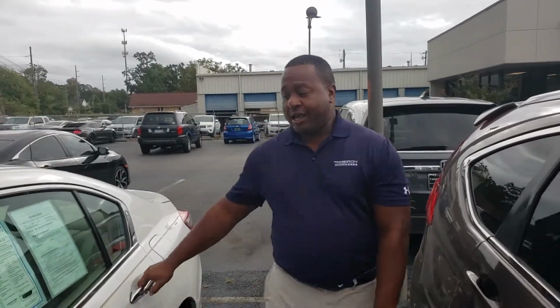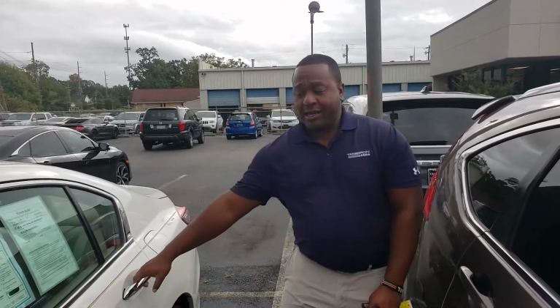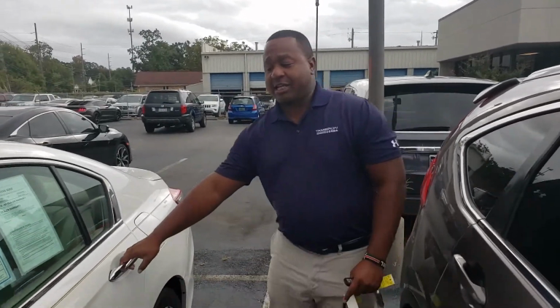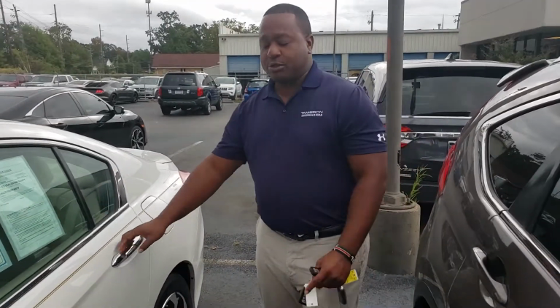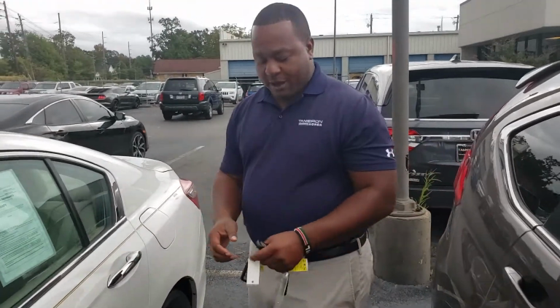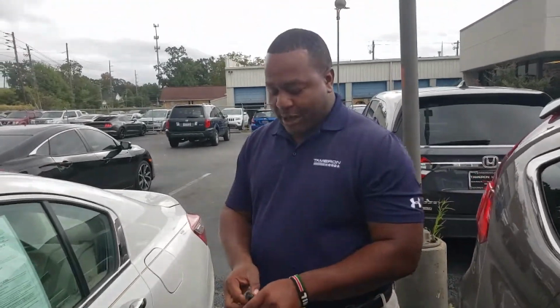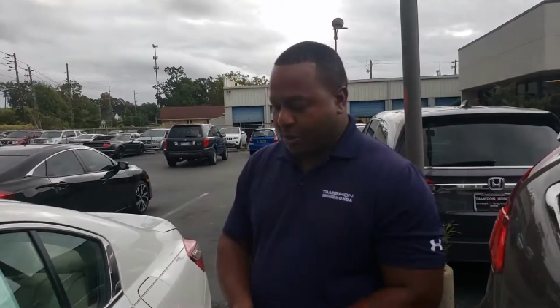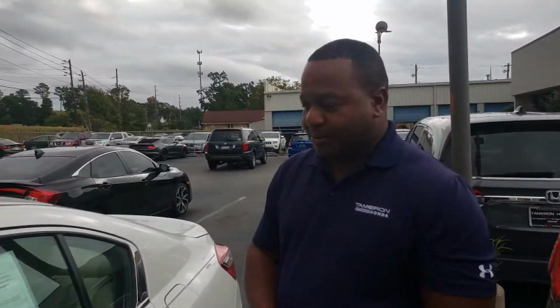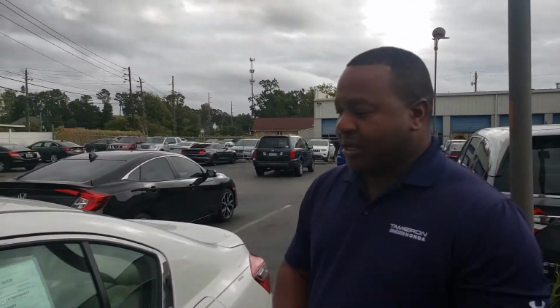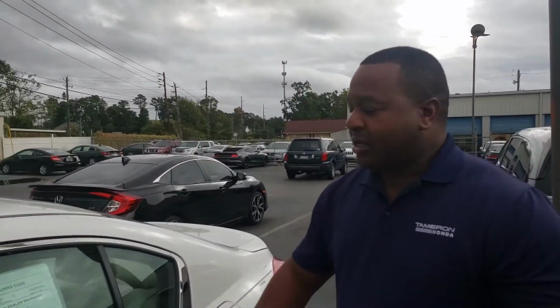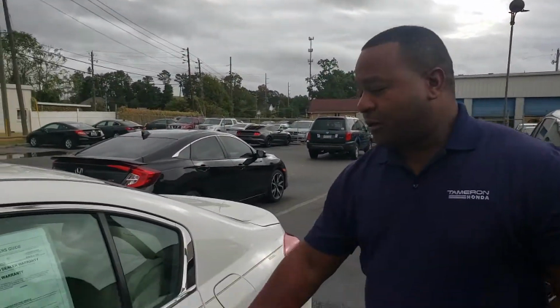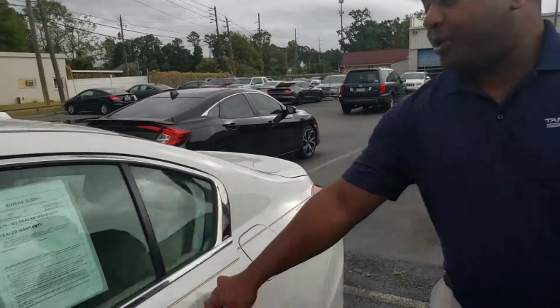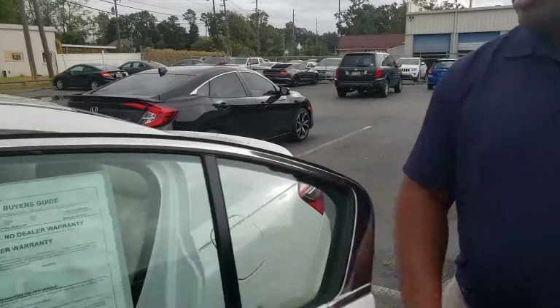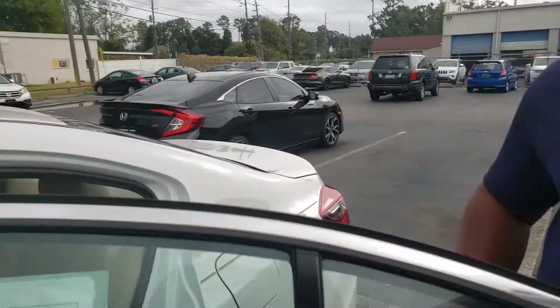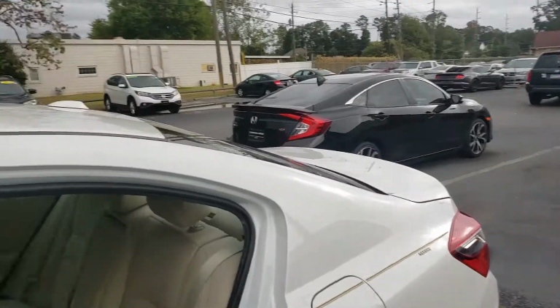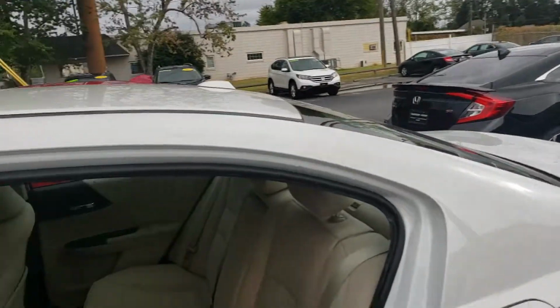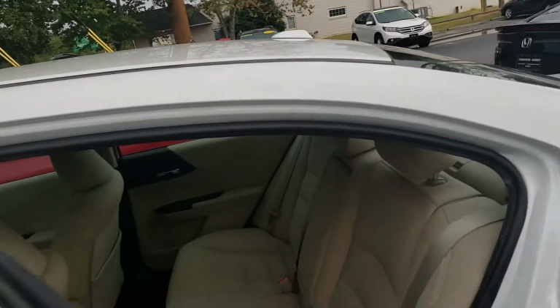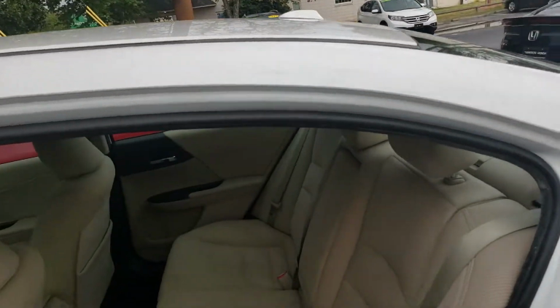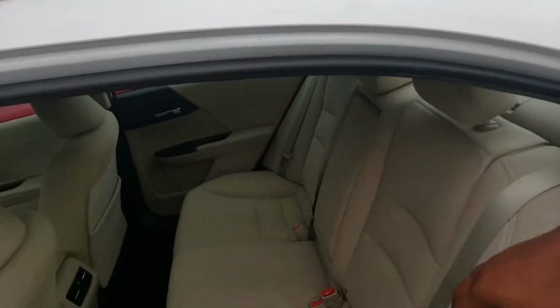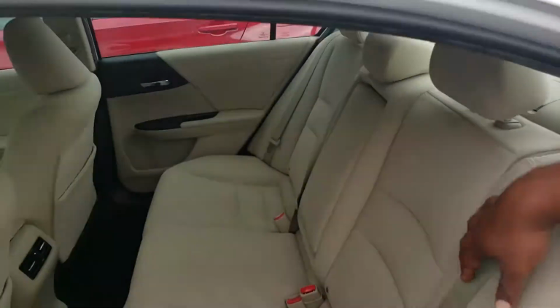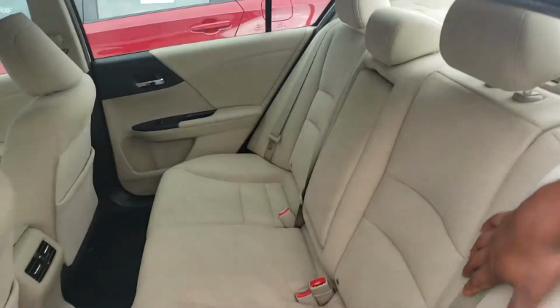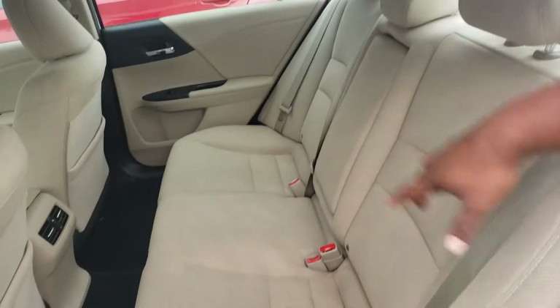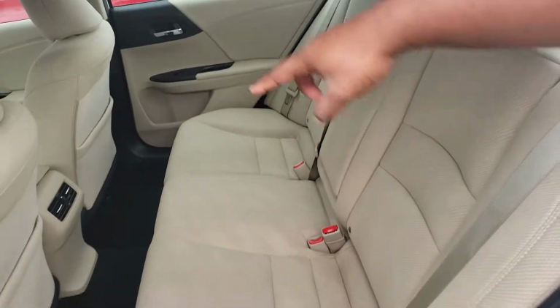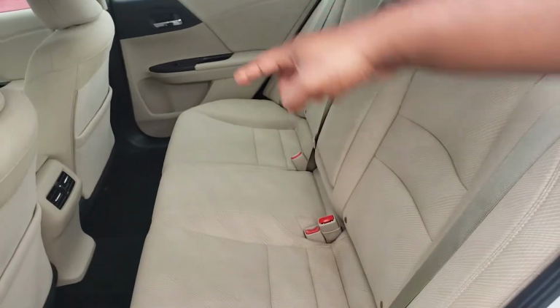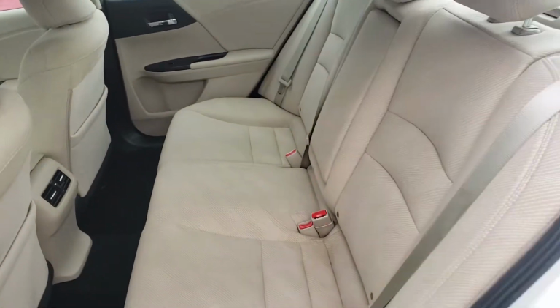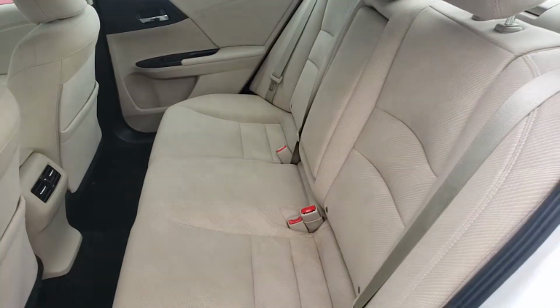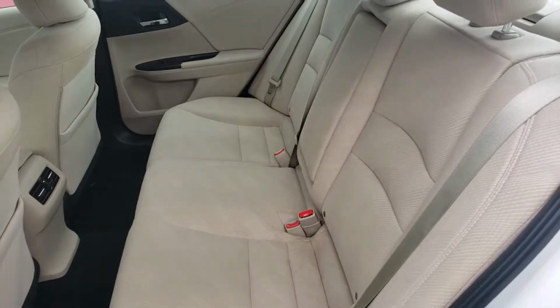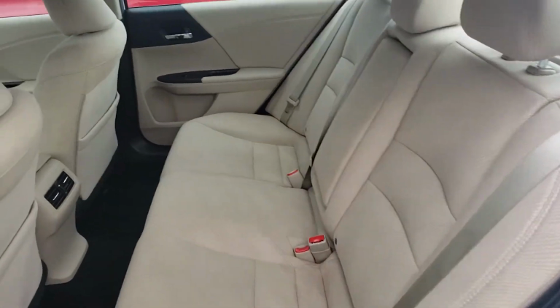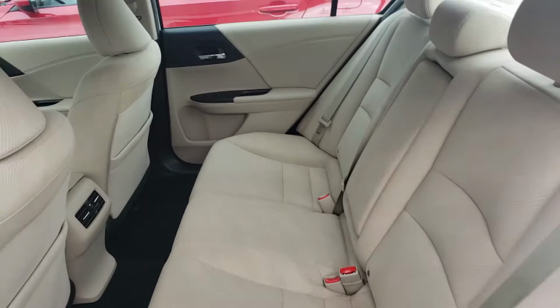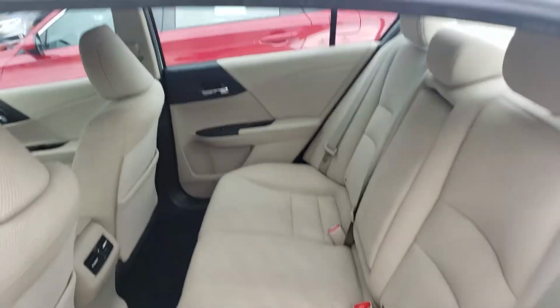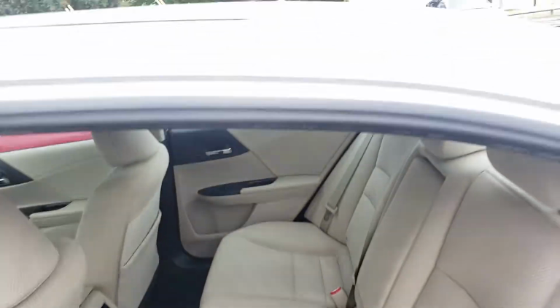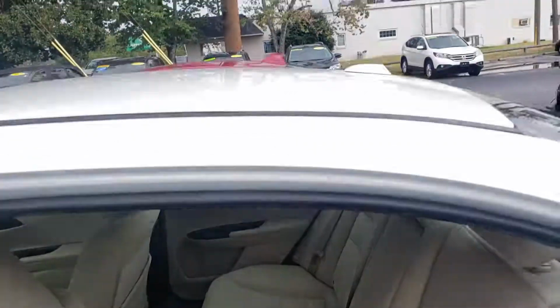It seats up to about five people comfortably. As you can see, it's got plenty of room back here for your passengers, and you get rear vents so that way everybody's comfortable inside the car.